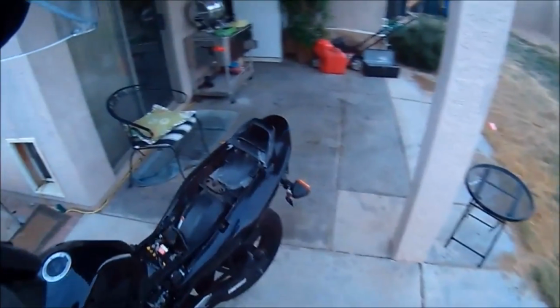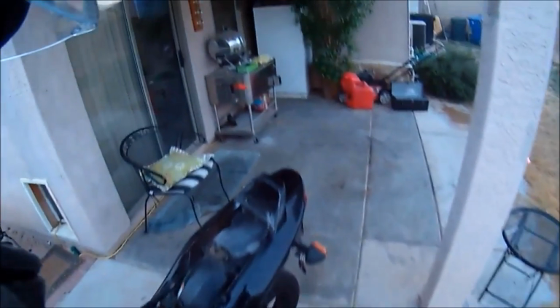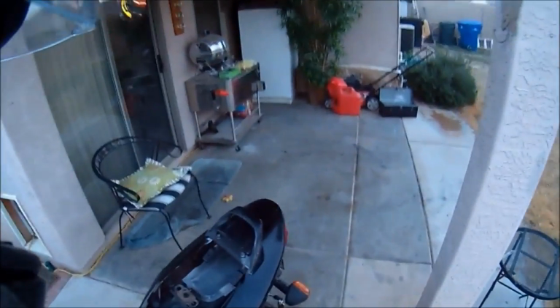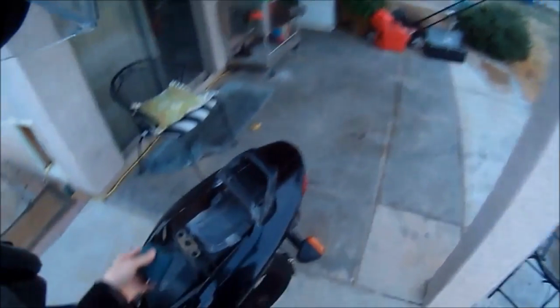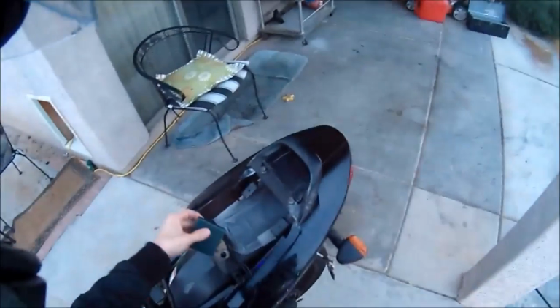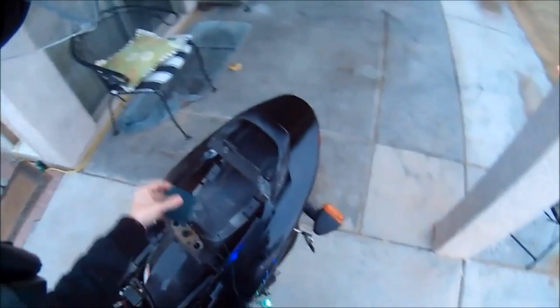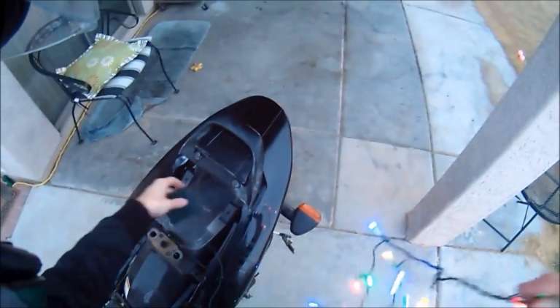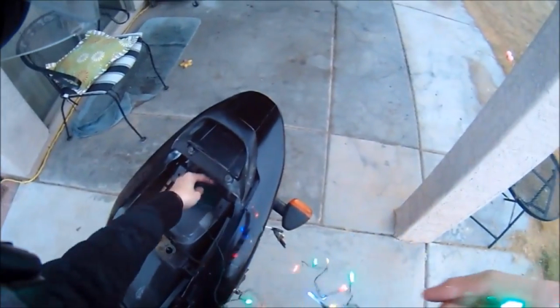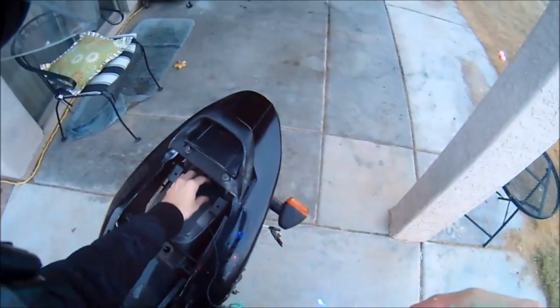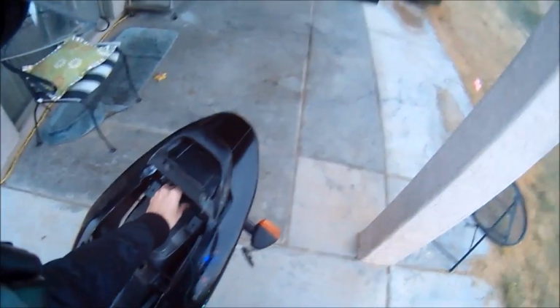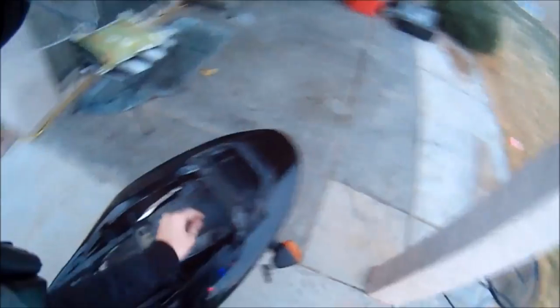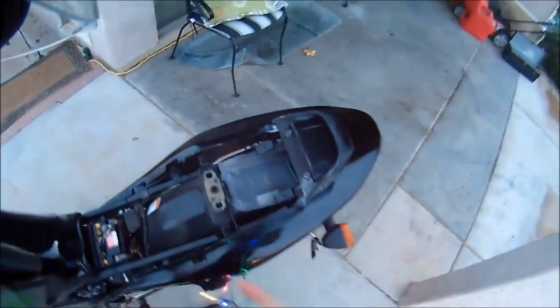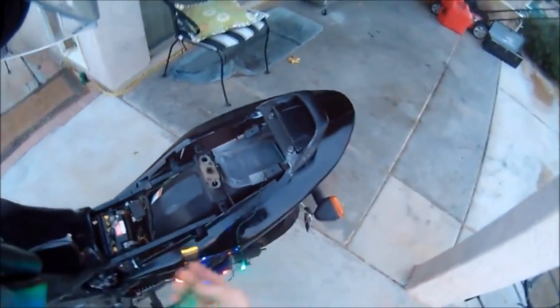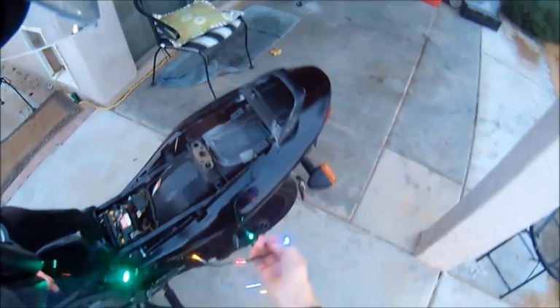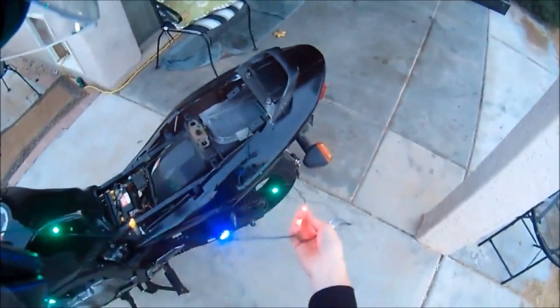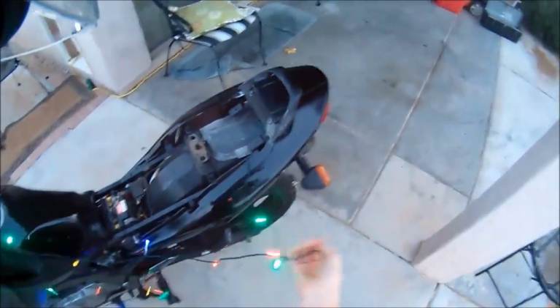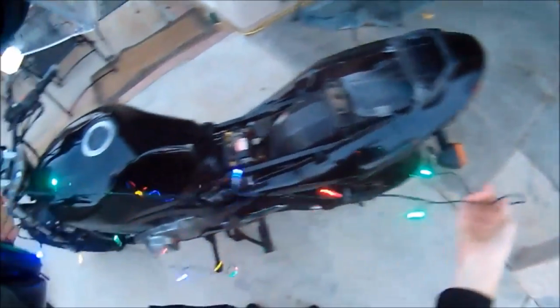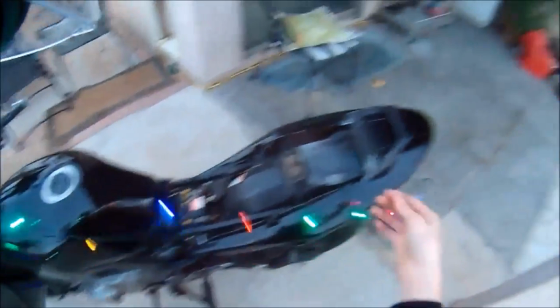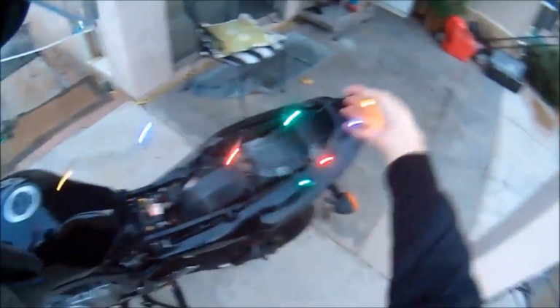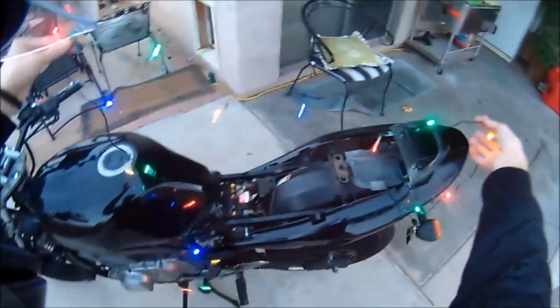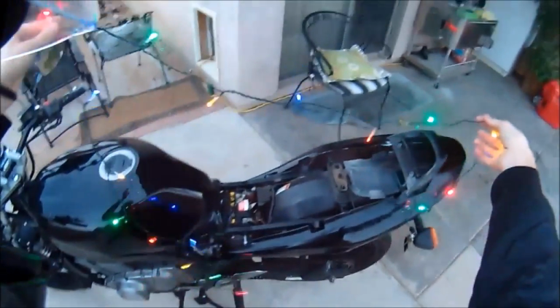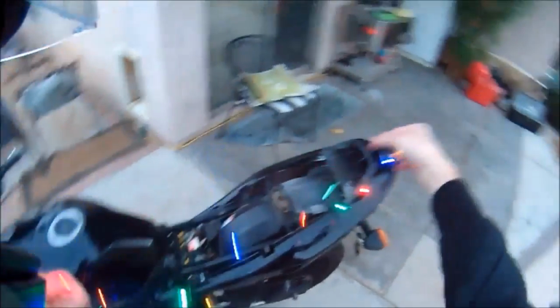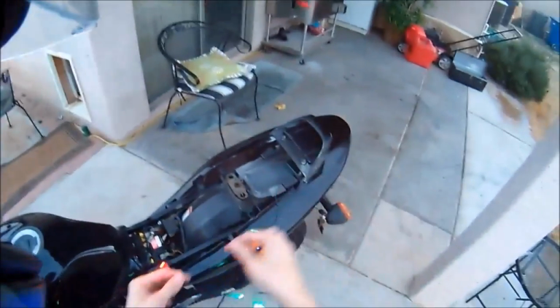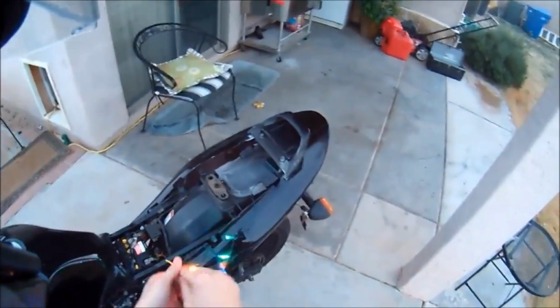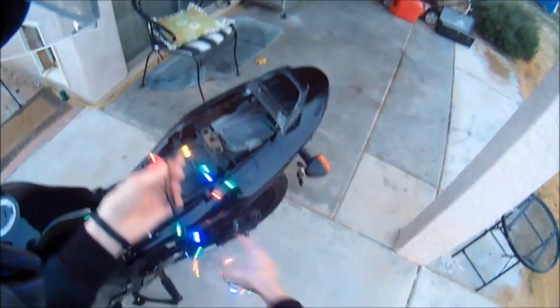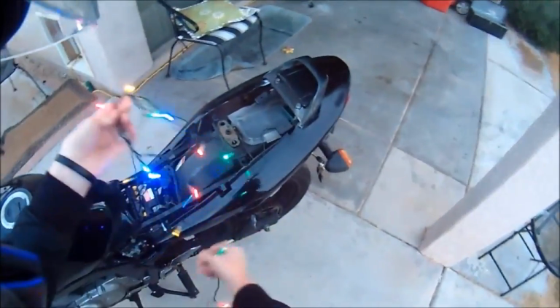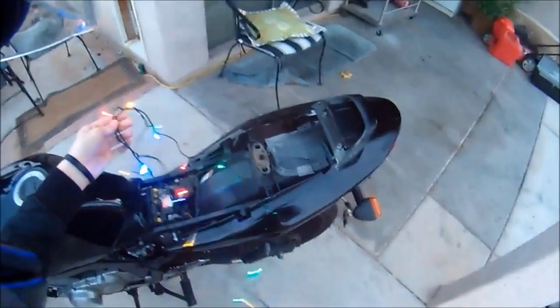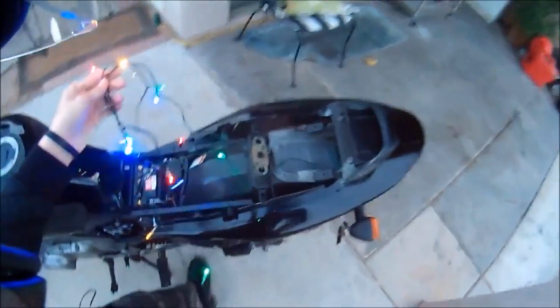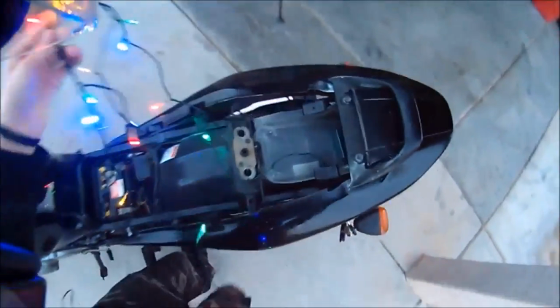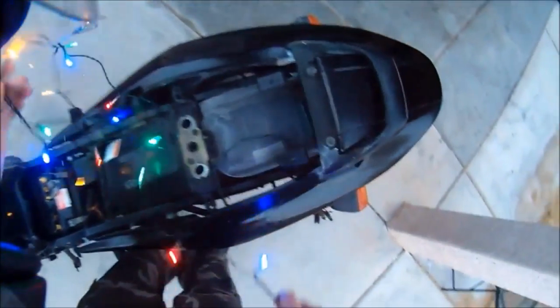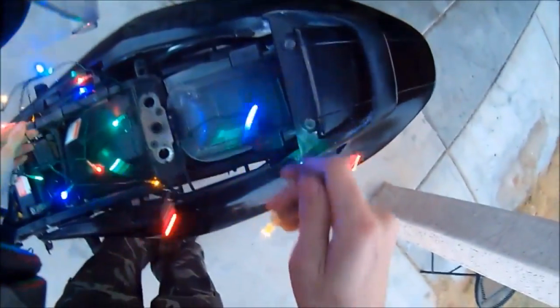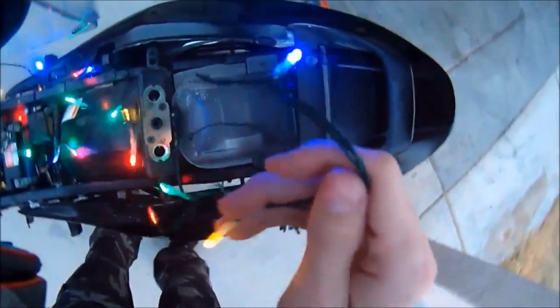We'll start by placing the power source where we want it, which will be in the trunk area, and feeding the strand of lights down underneath the back of the fairing here.